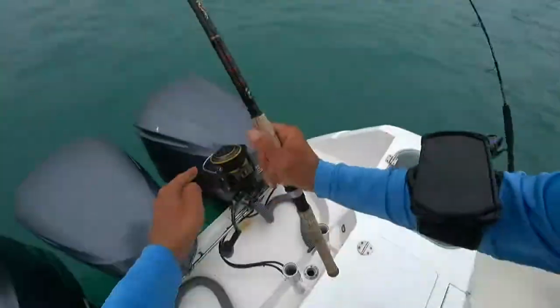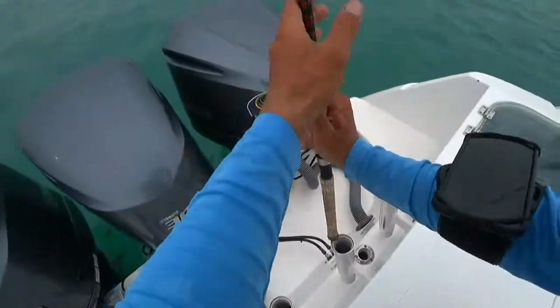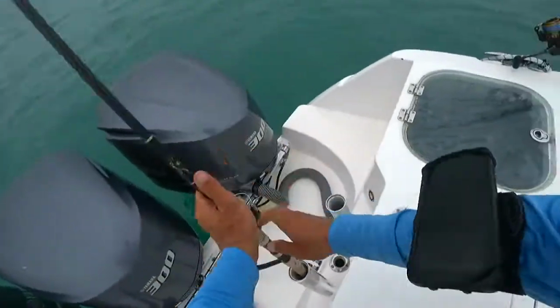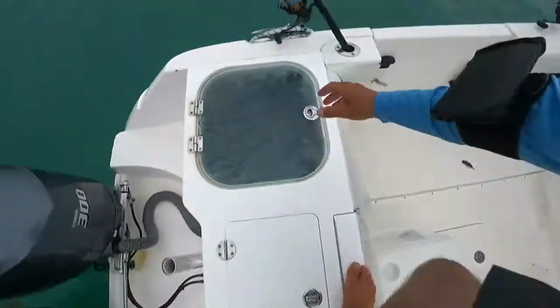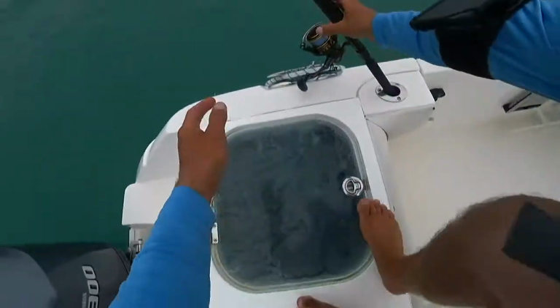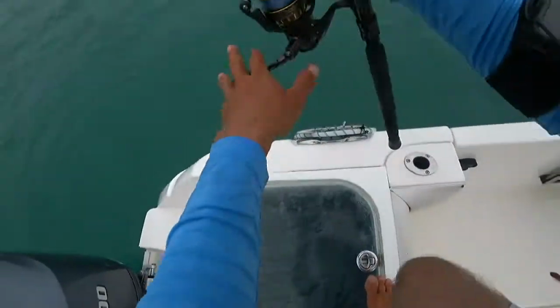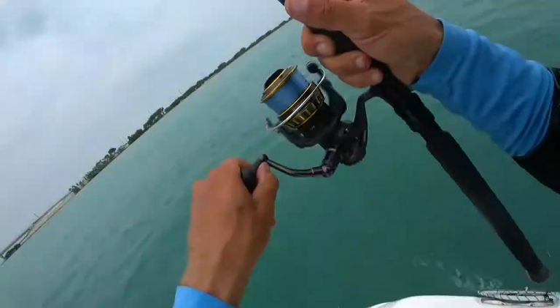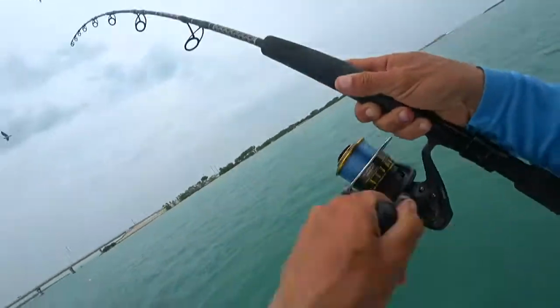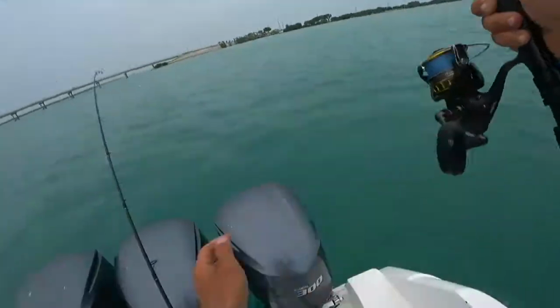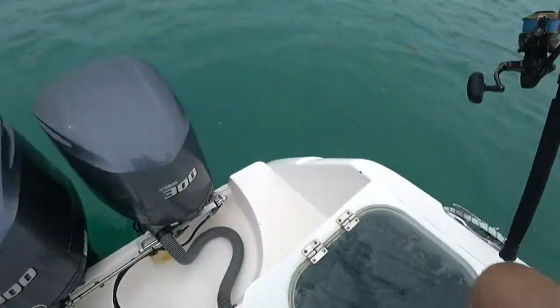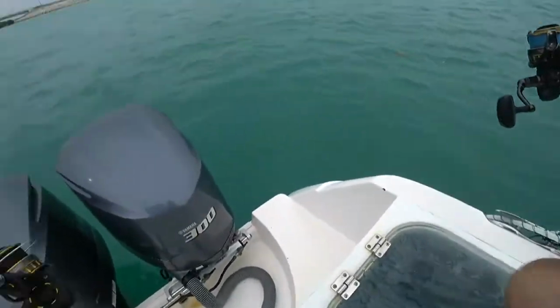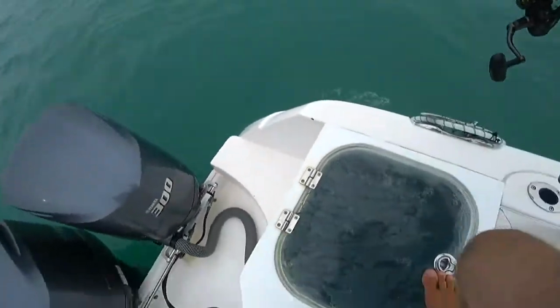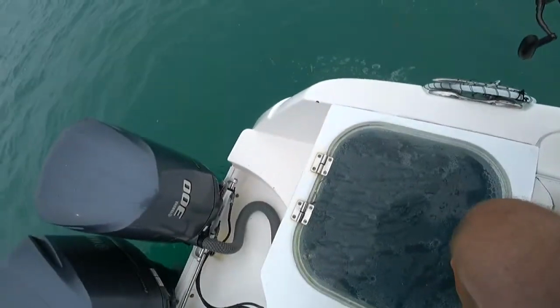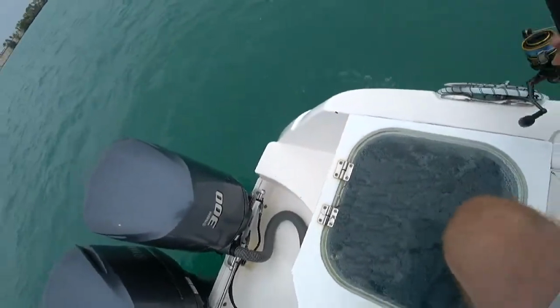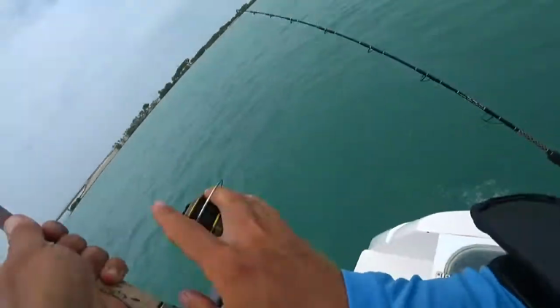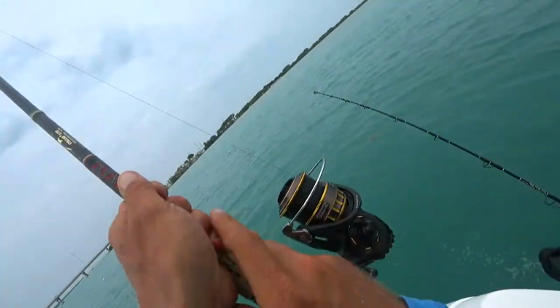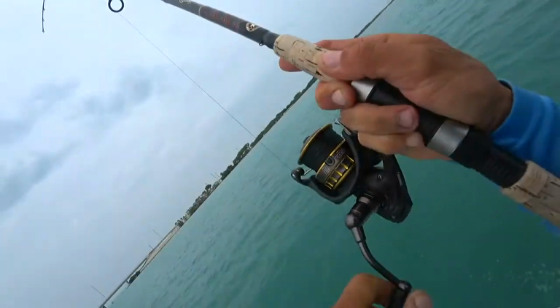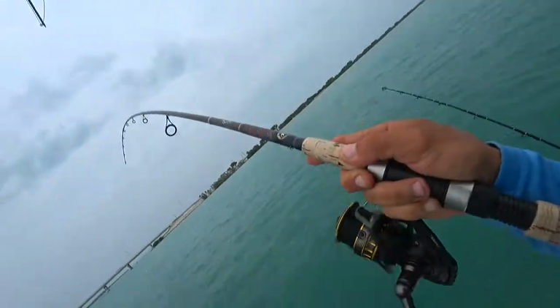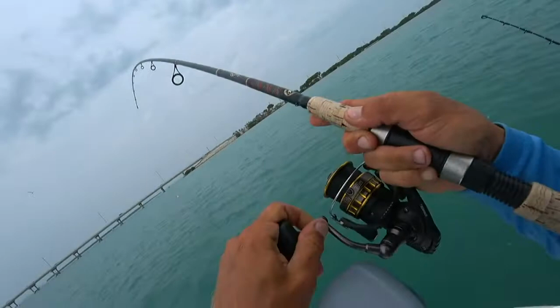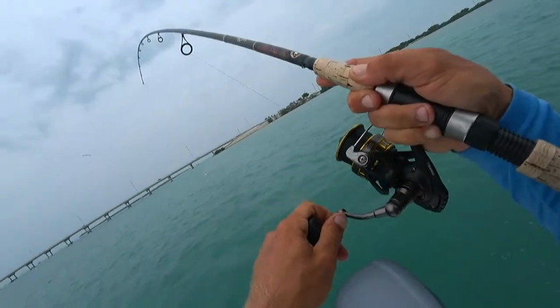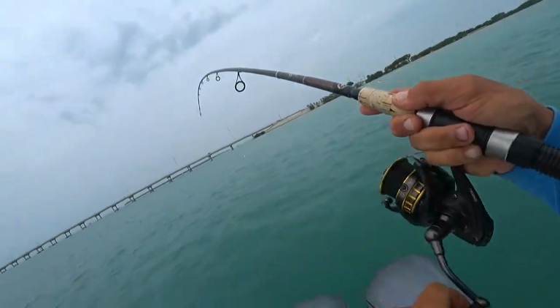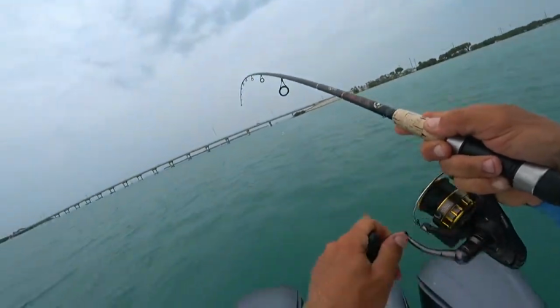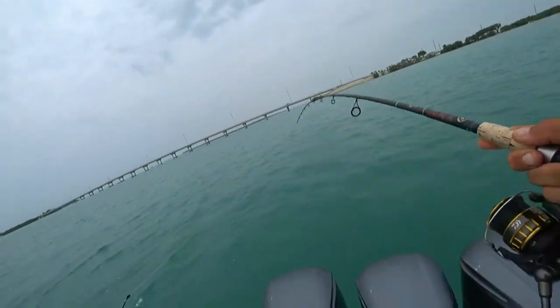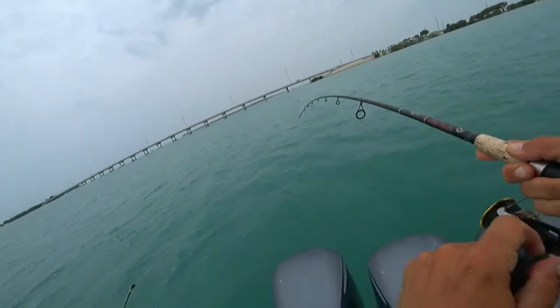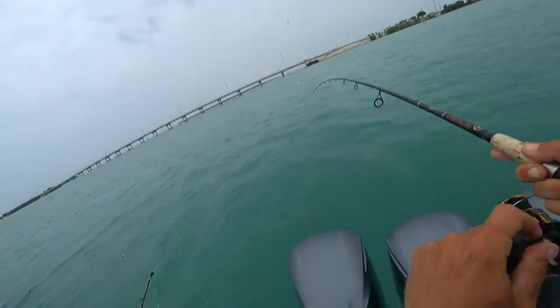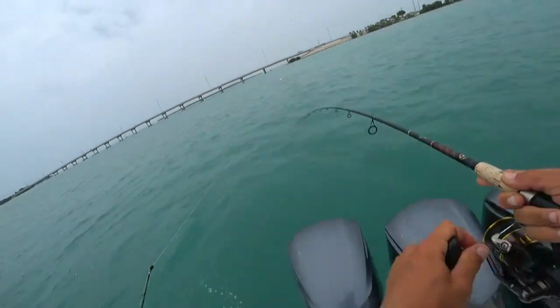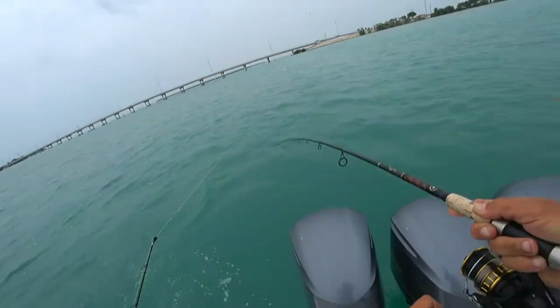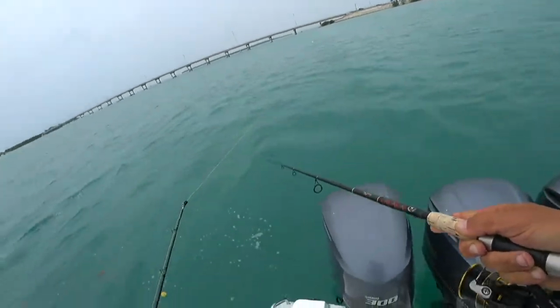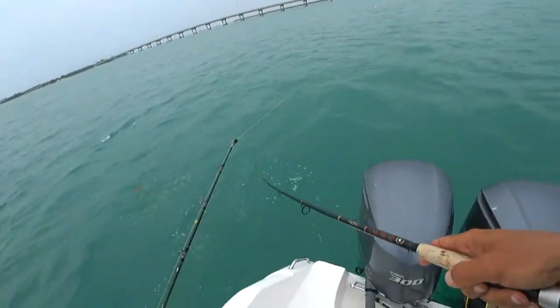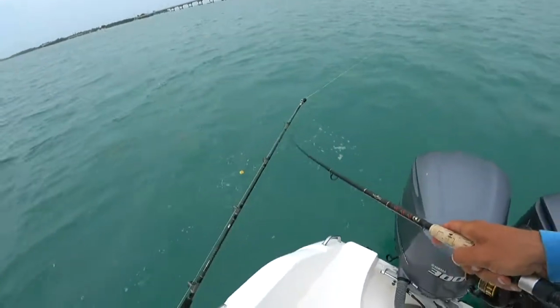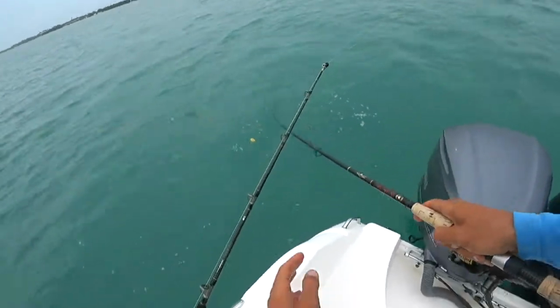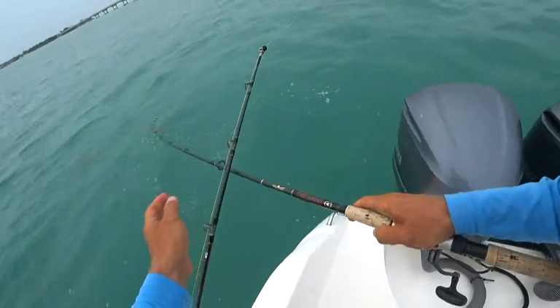Fish on! I'm on live bait too. Is he there? Oh fish on, double! Double, double. This is definitely a fish. That other one, honestly, I'm not sure if it is or not. Smacked that bait.